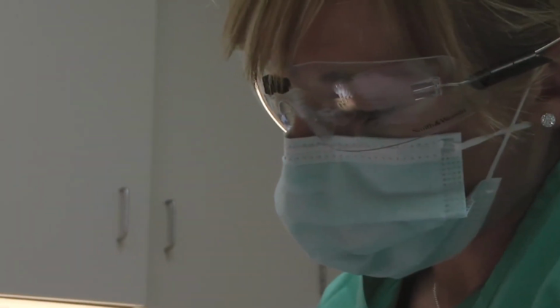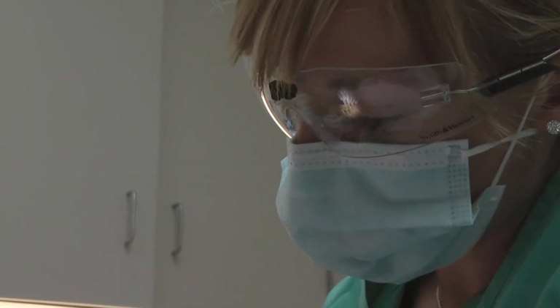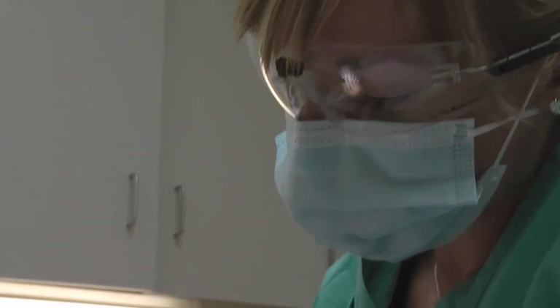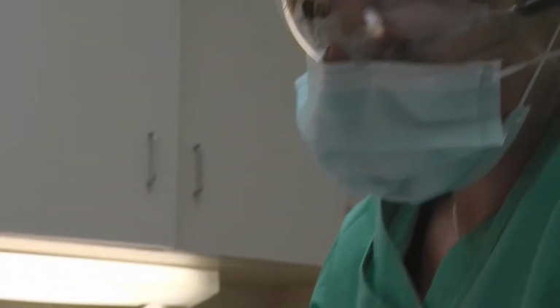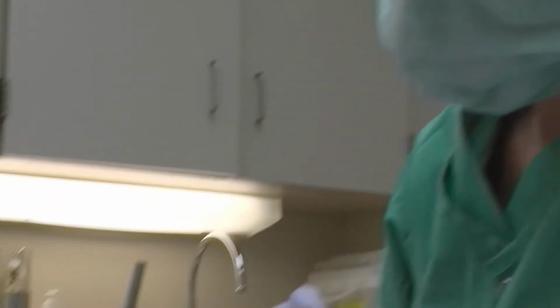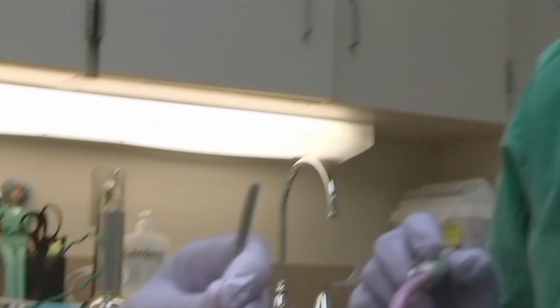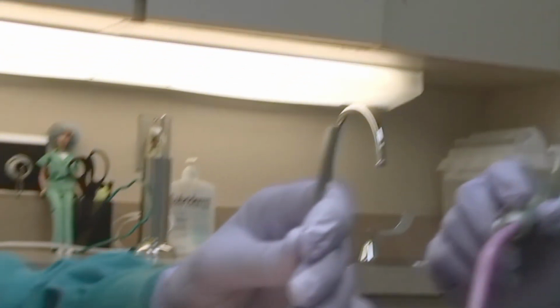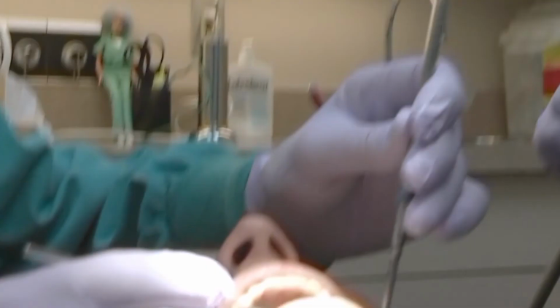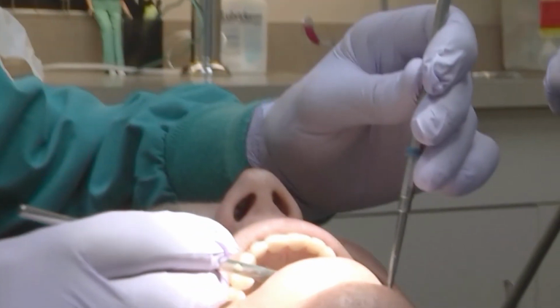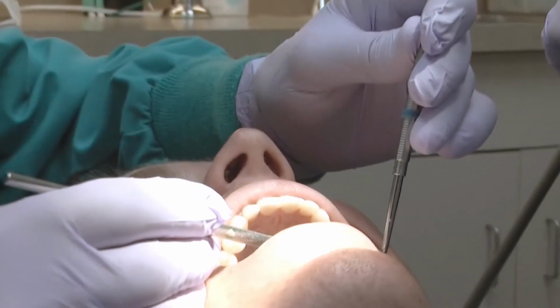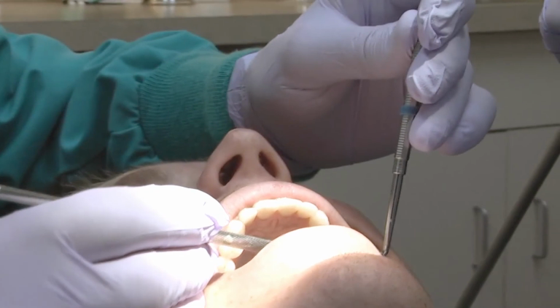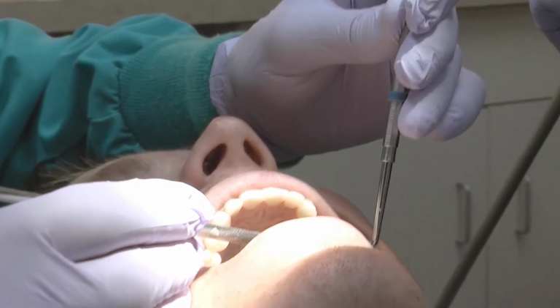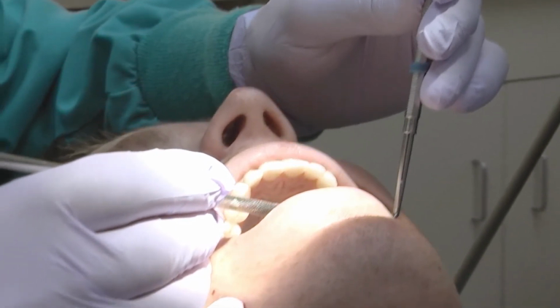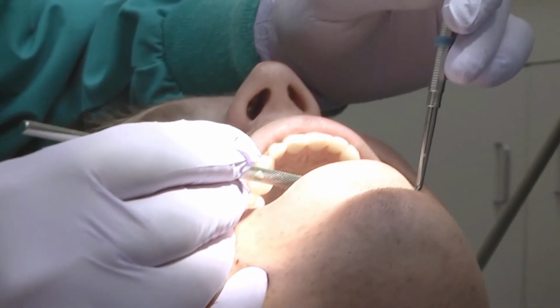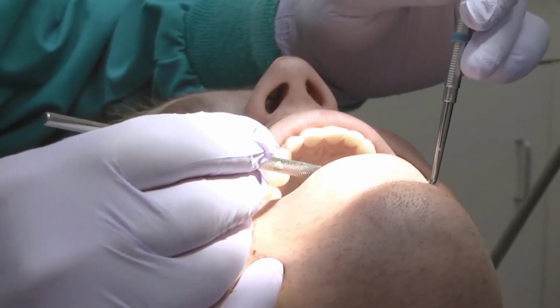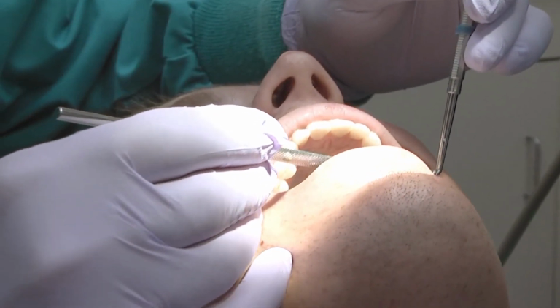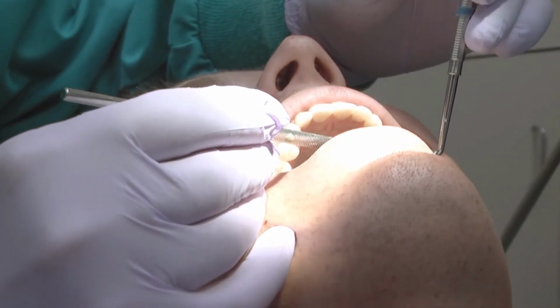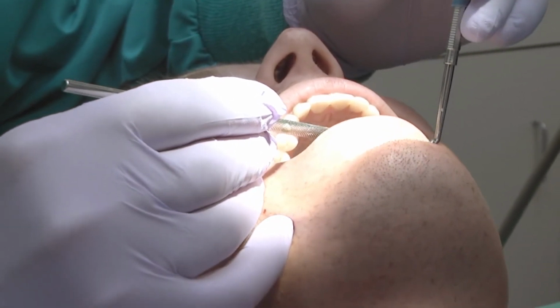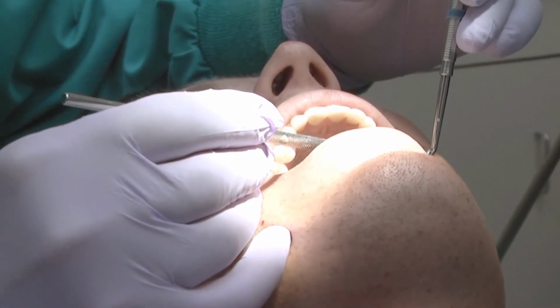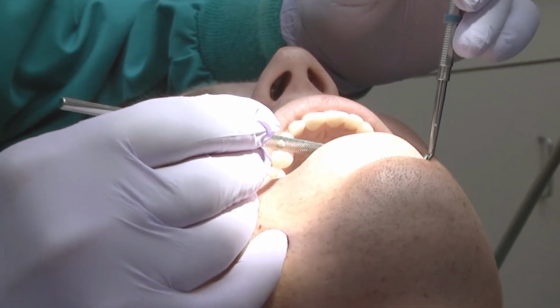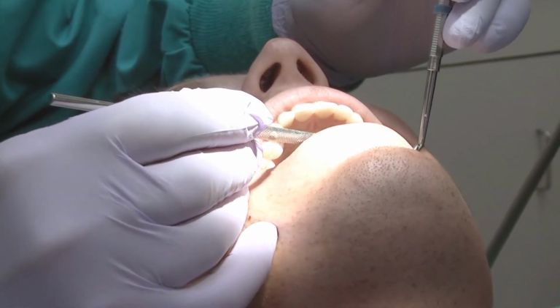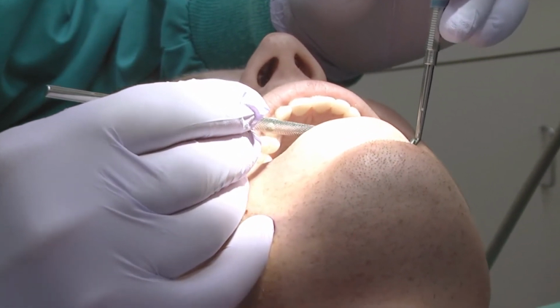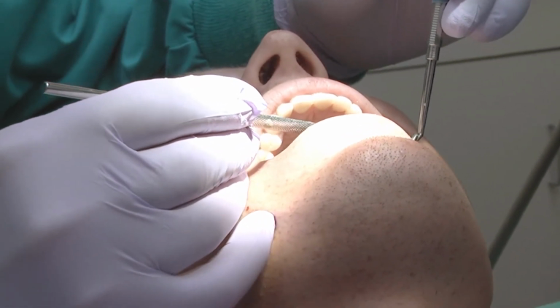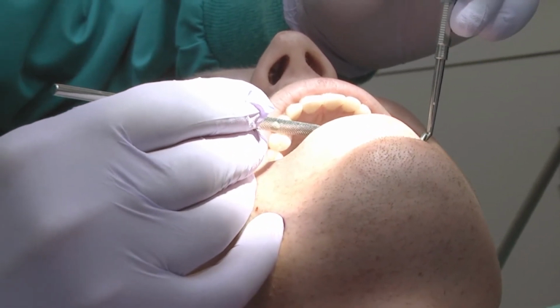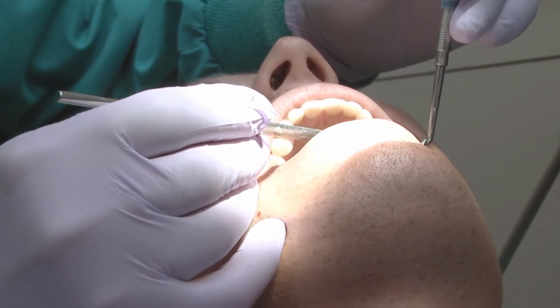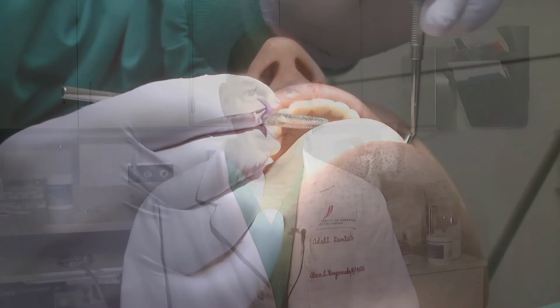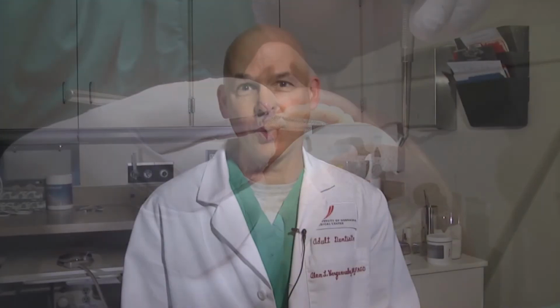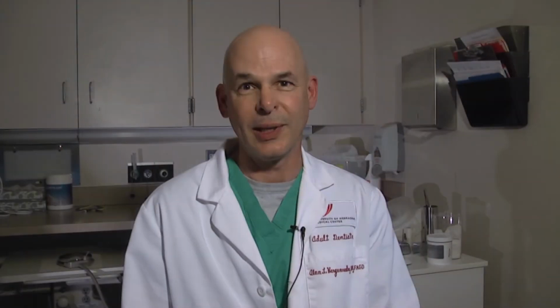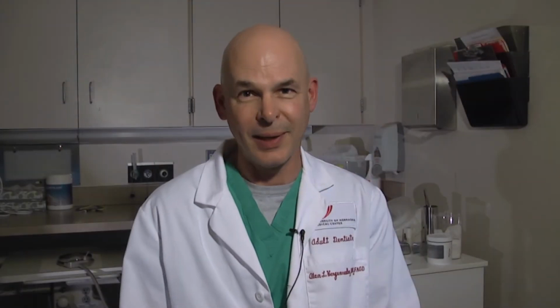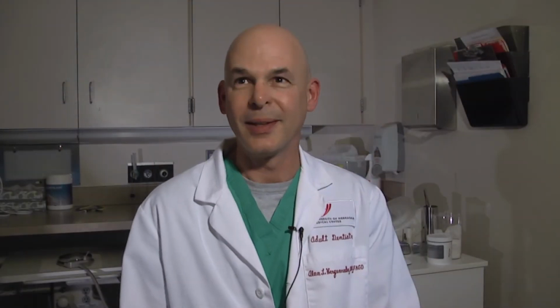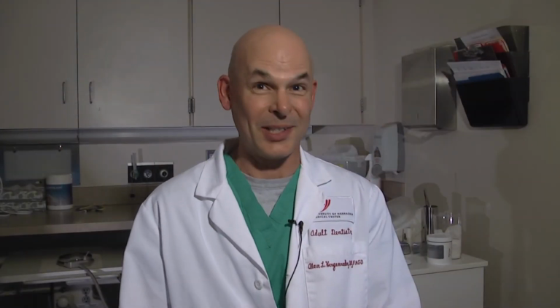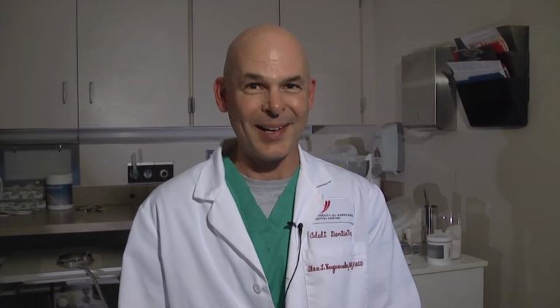If you go to drill the fillings out, it creates a mercury vapor and then that can be a problem. So really it's not good to ask your dentist to remove the amalgams unless they really need to be. Ask your dentist.